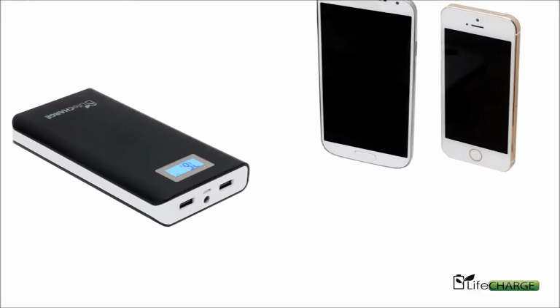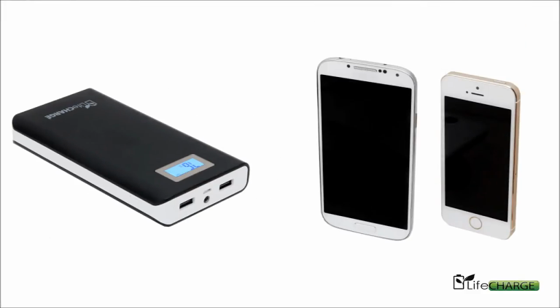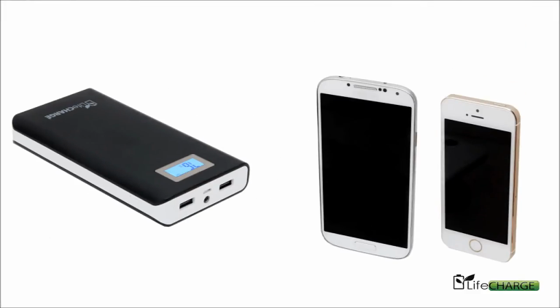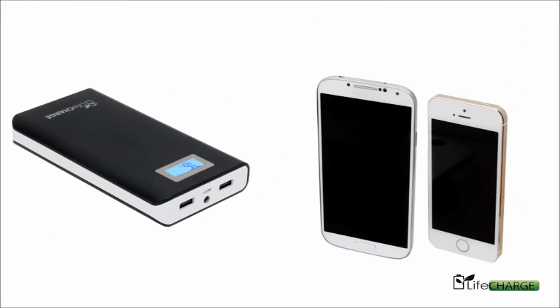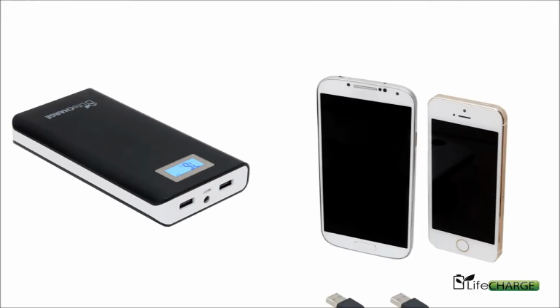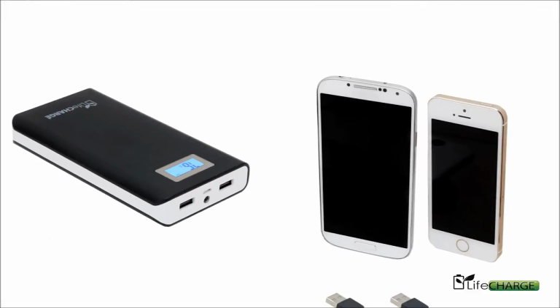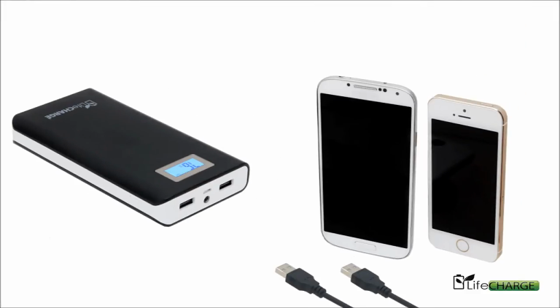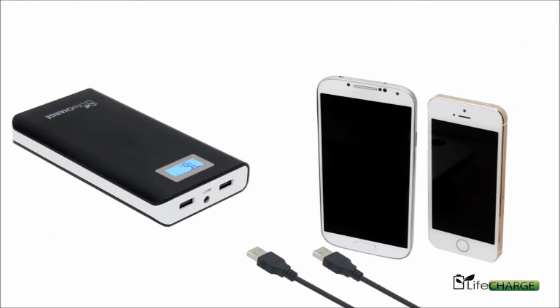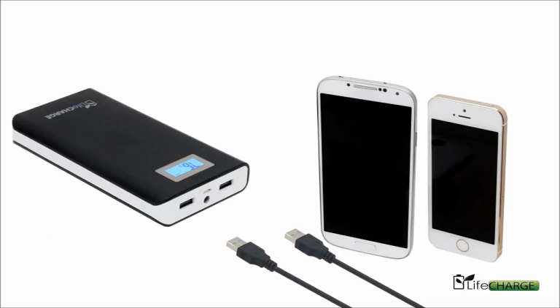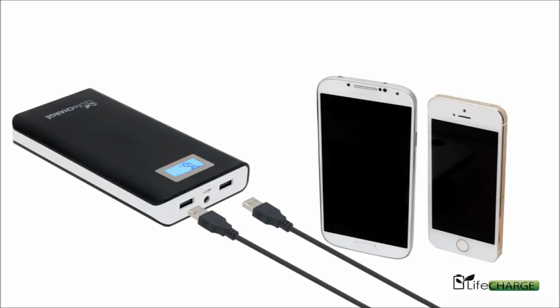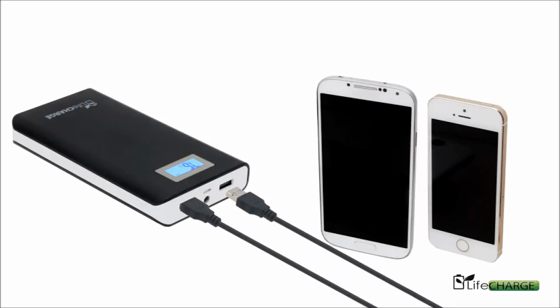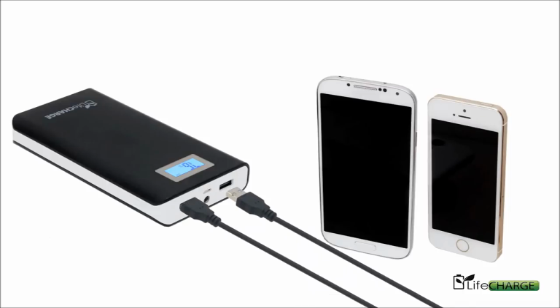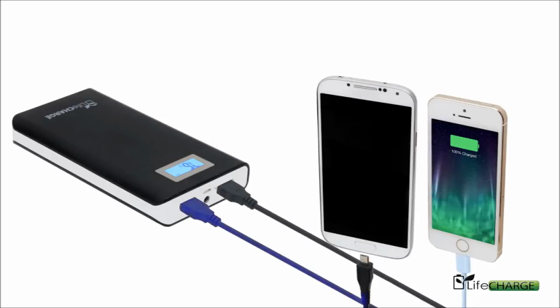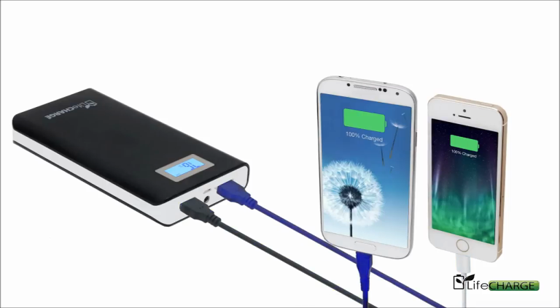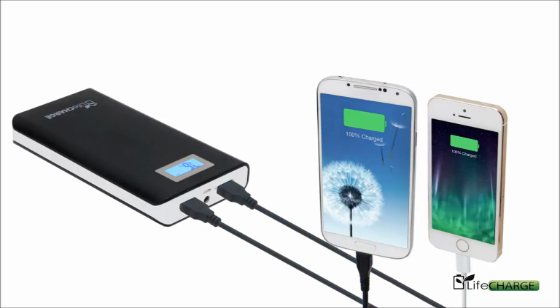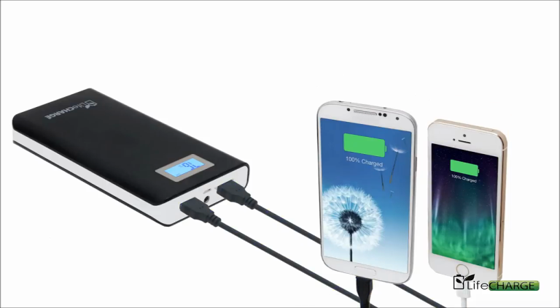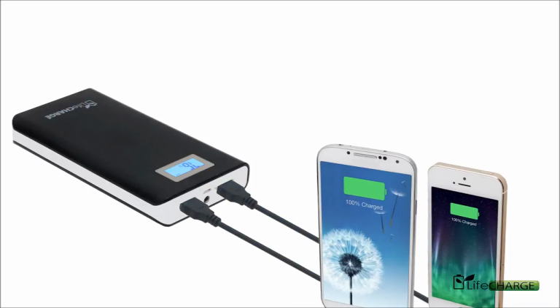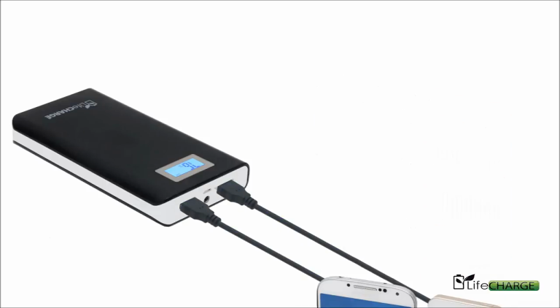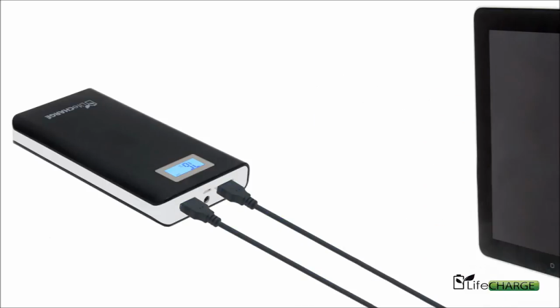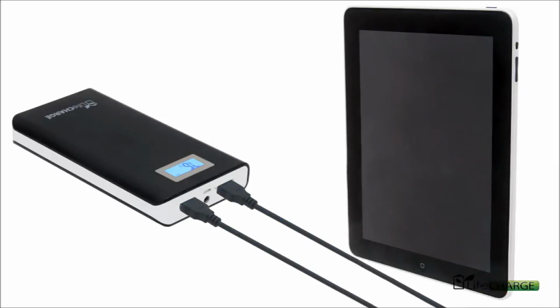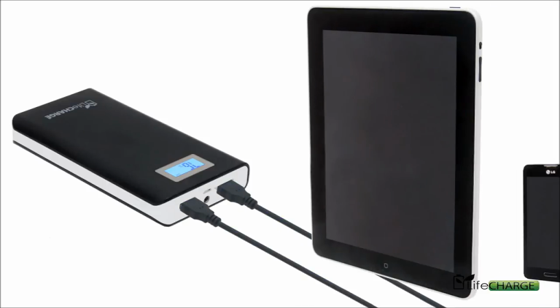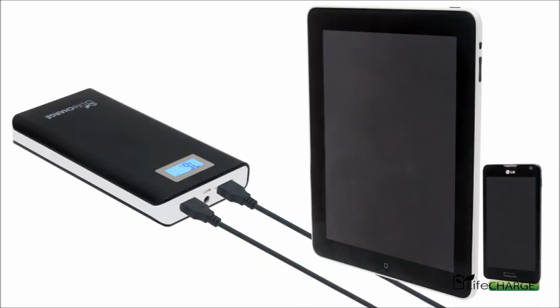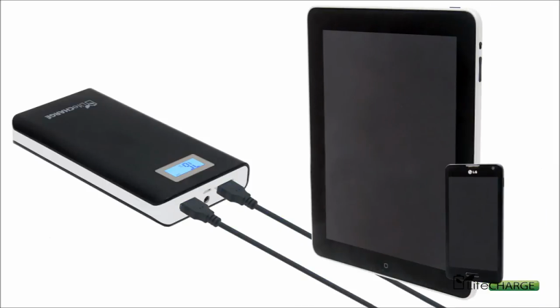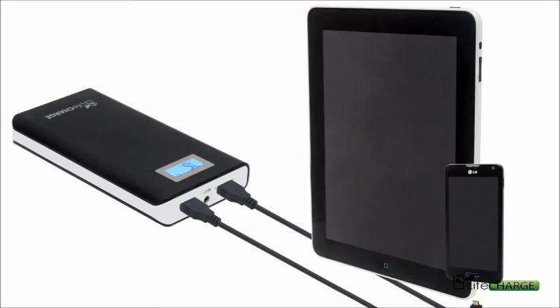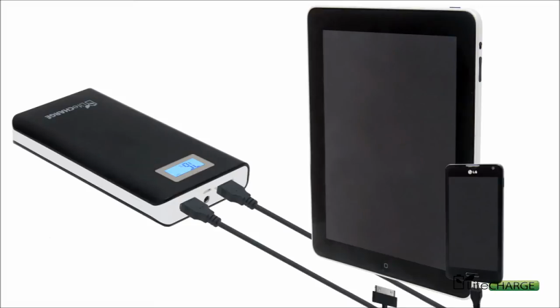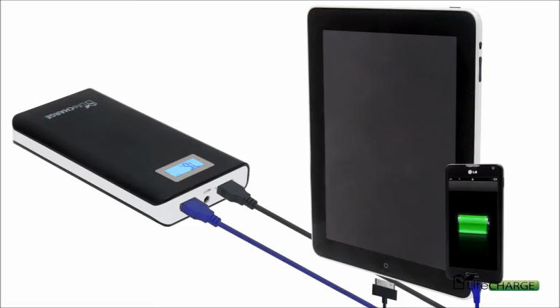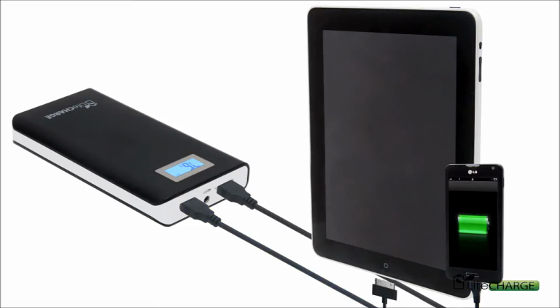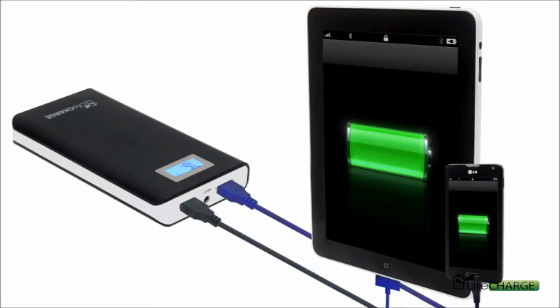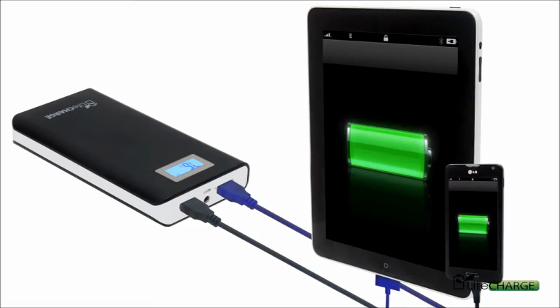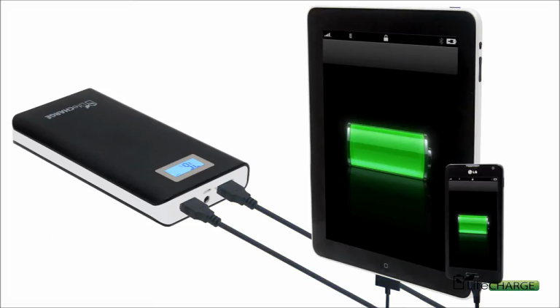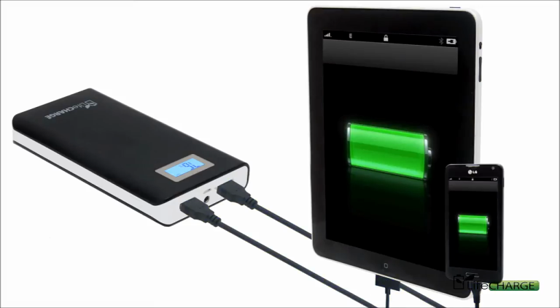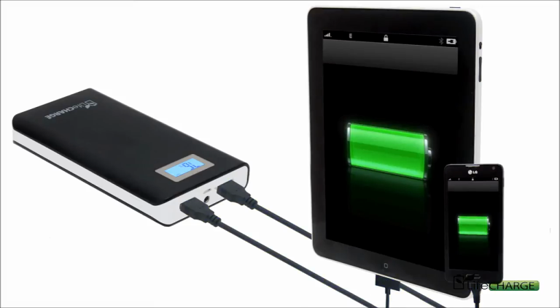This JuicyPack can recharge both smartphones and iPhones. You can charge two phones at once, or when plugged into the 2.1 amp port, it can also charge an iPad and tablet.